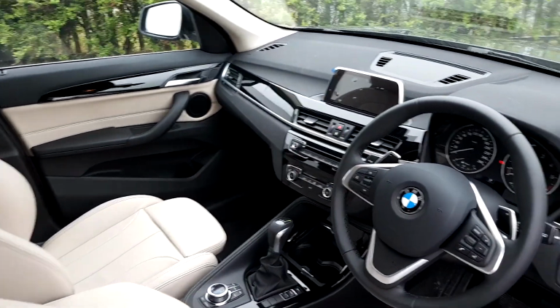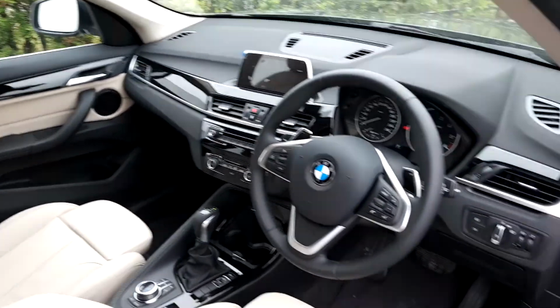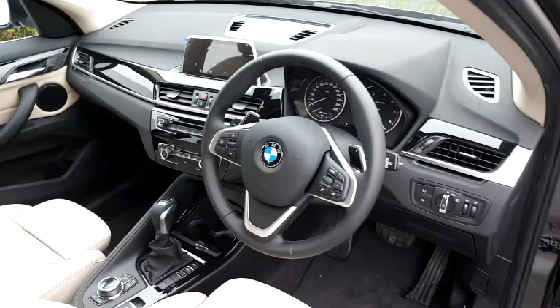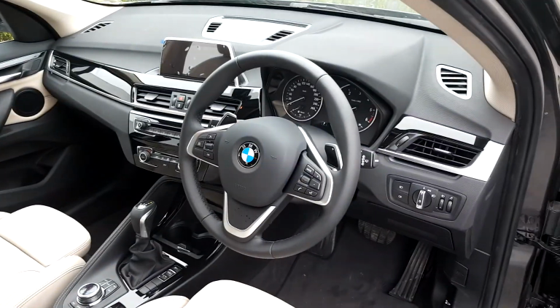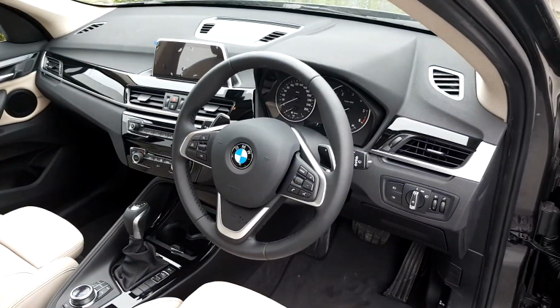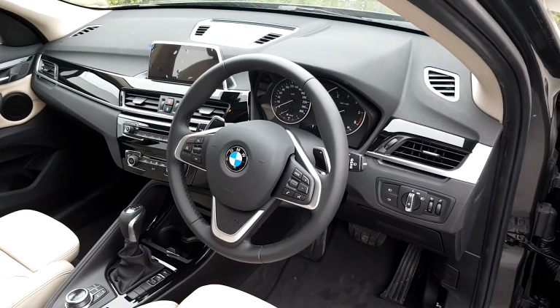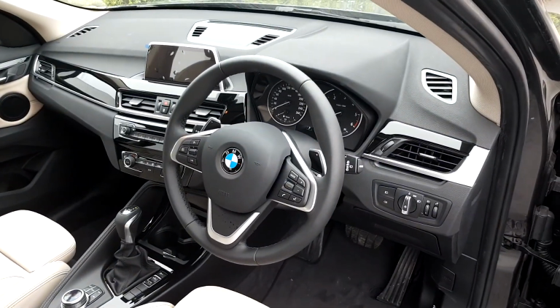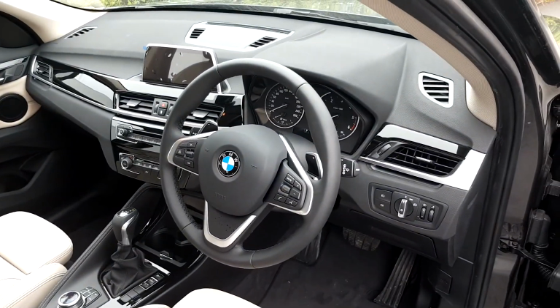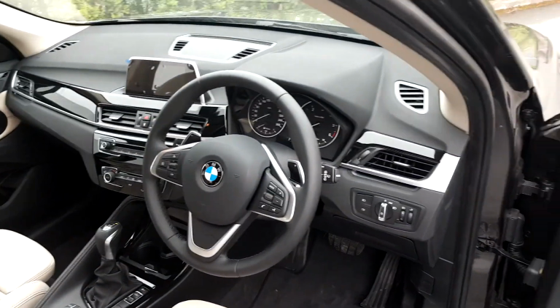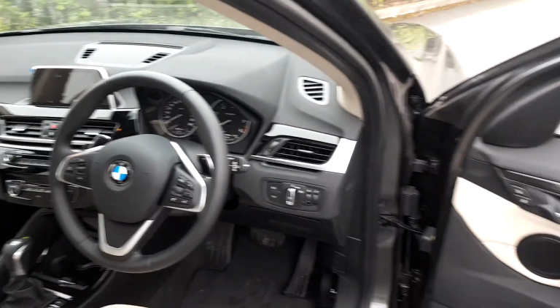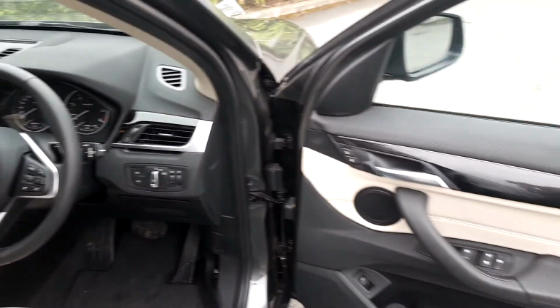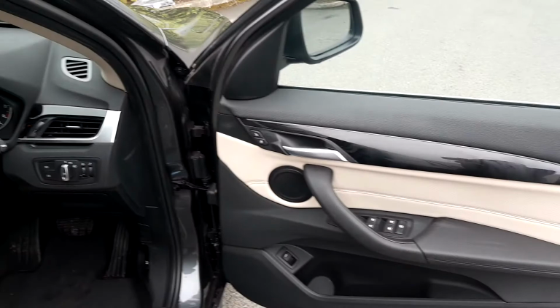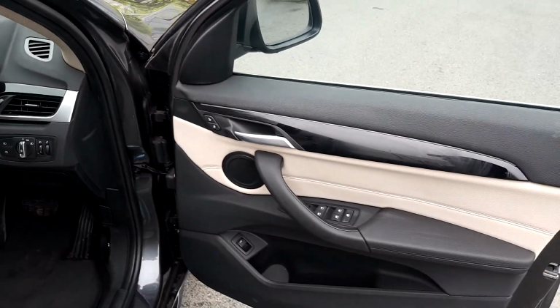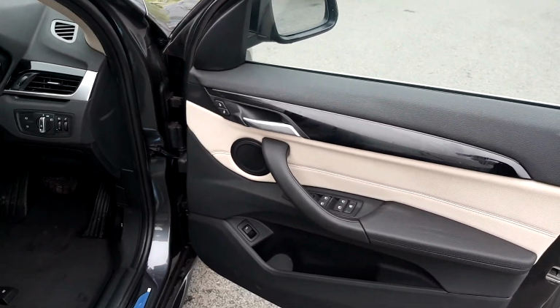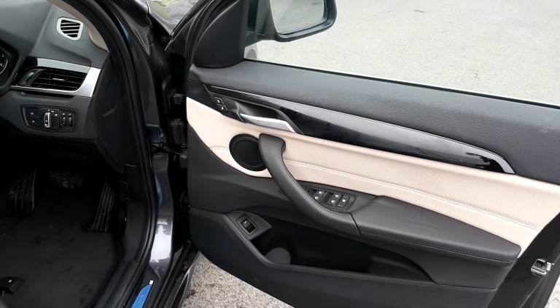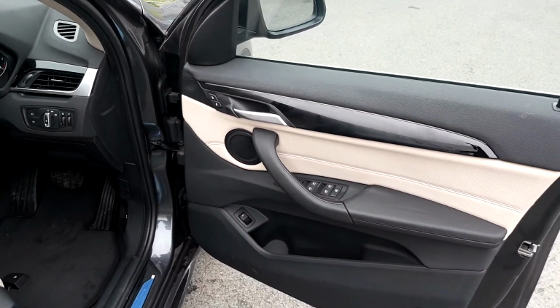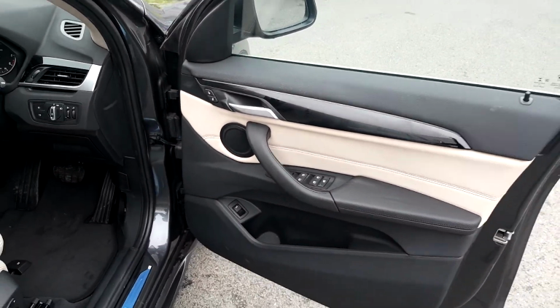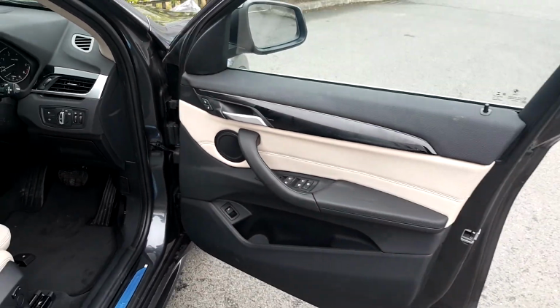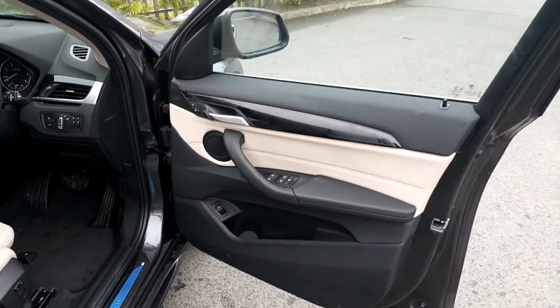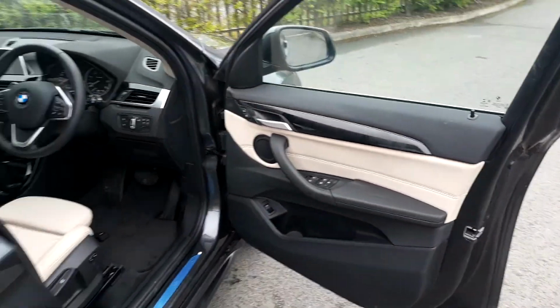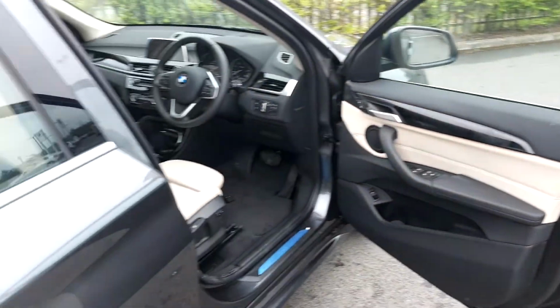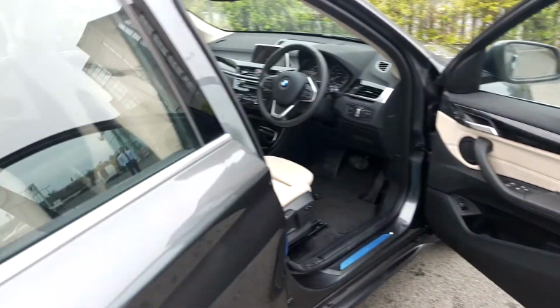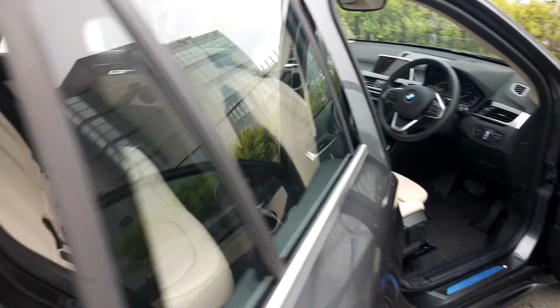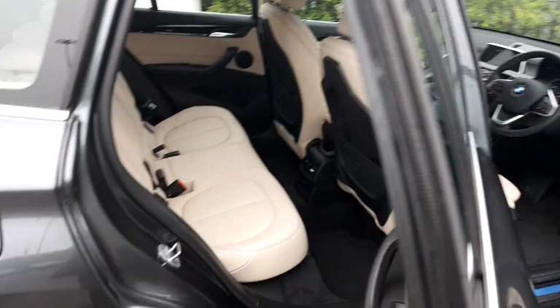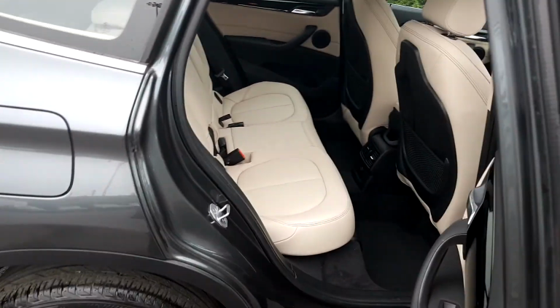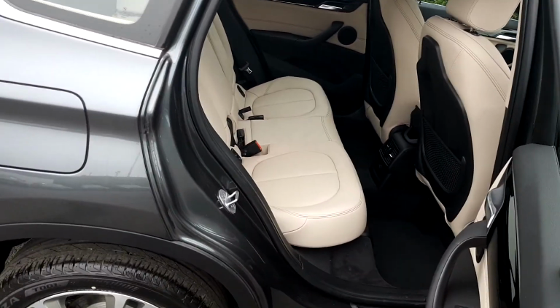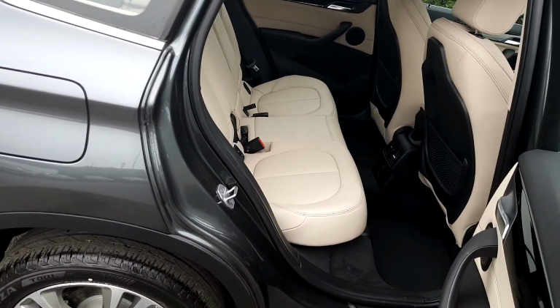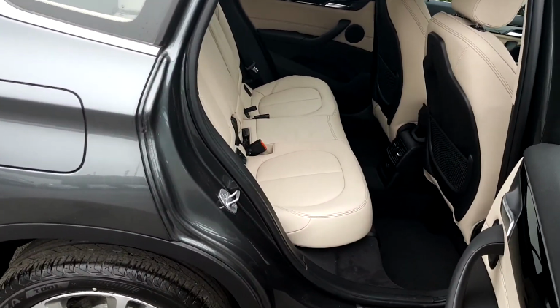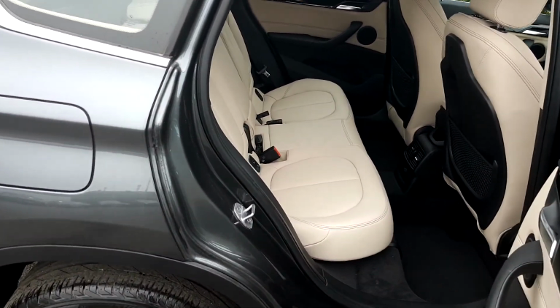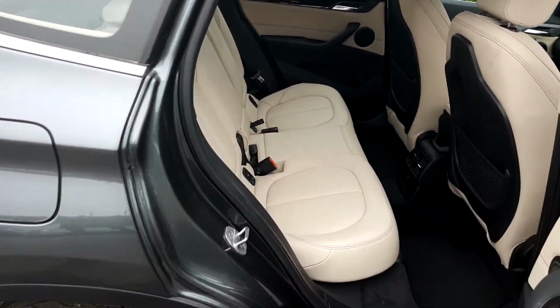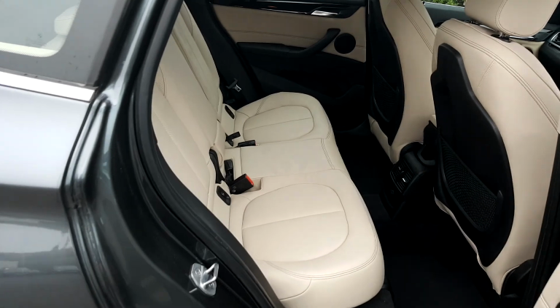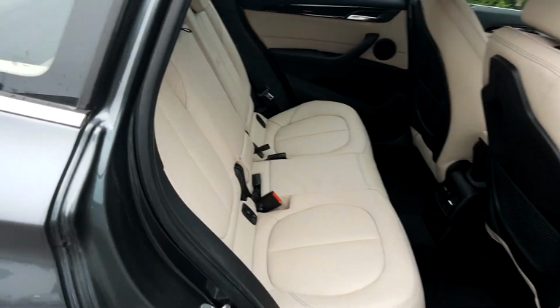Automatic window wipers and headlights, automatic windows front and back, and in the back, as you can see, it is quite spacious.